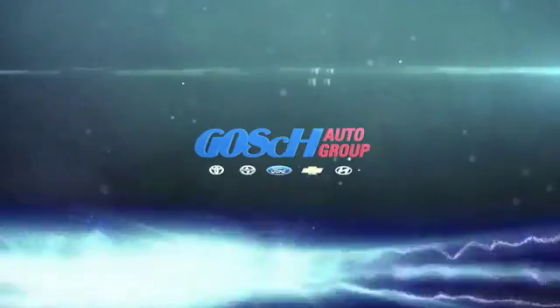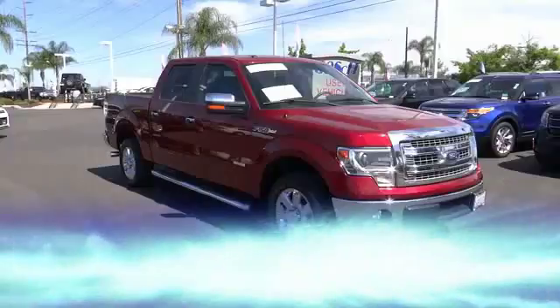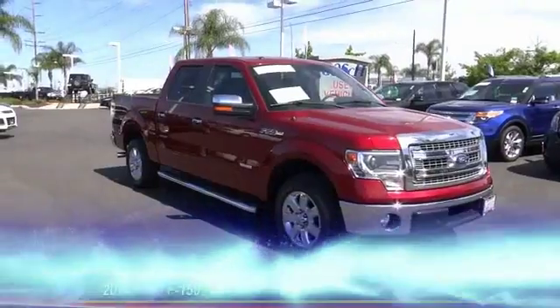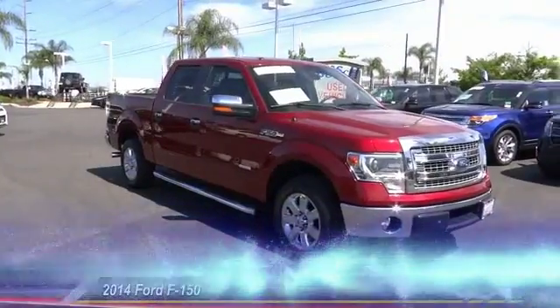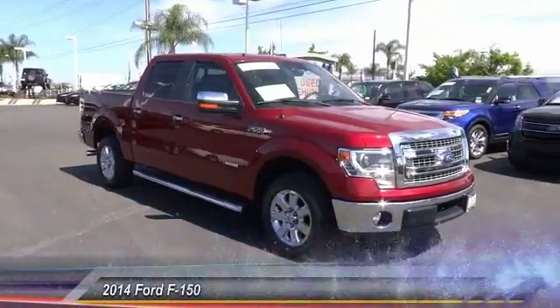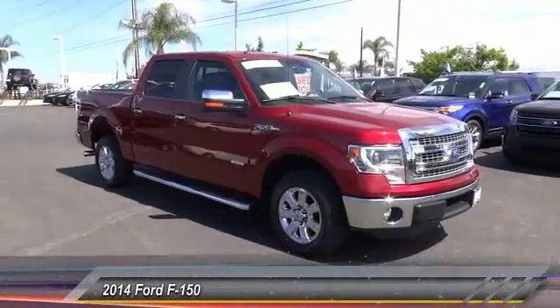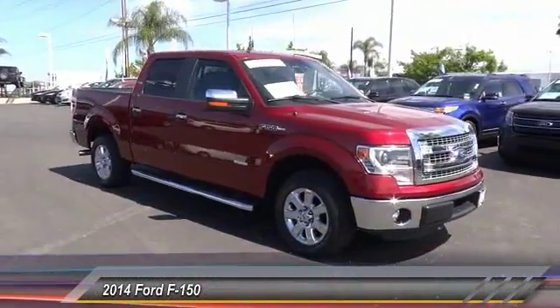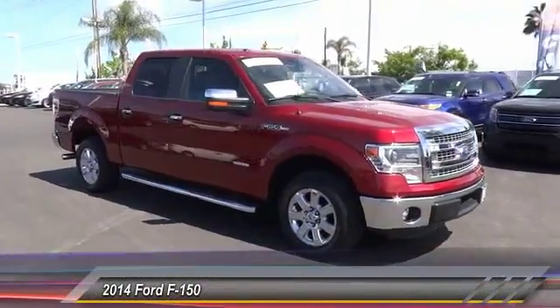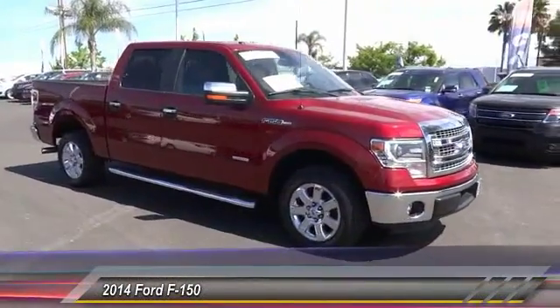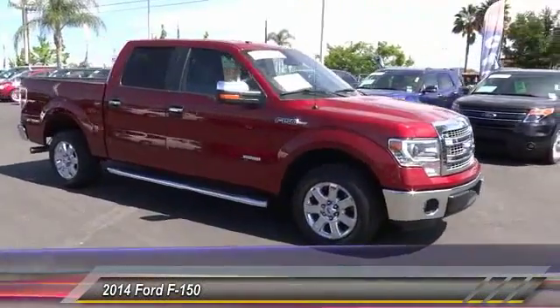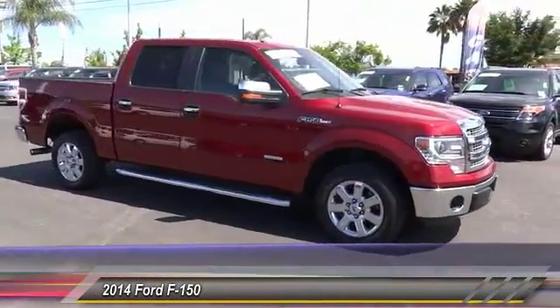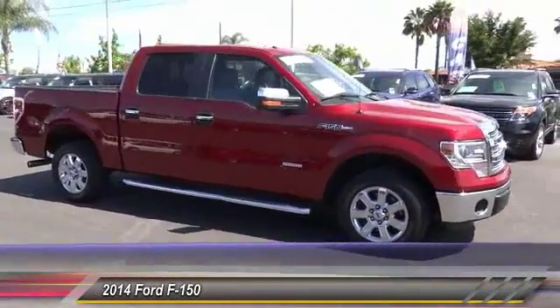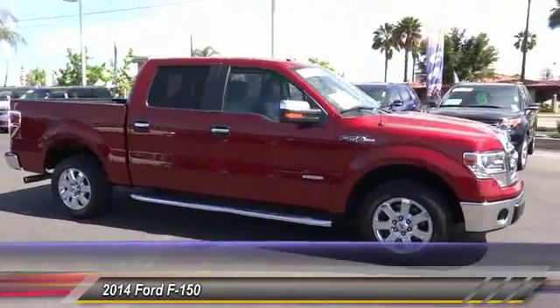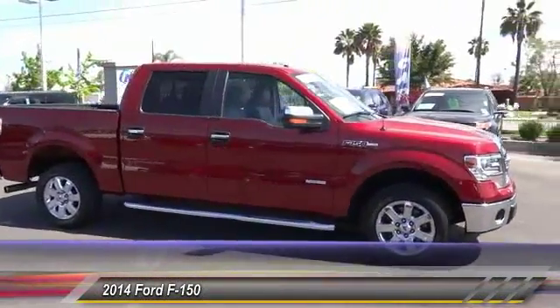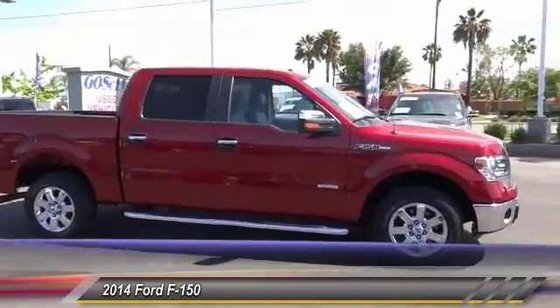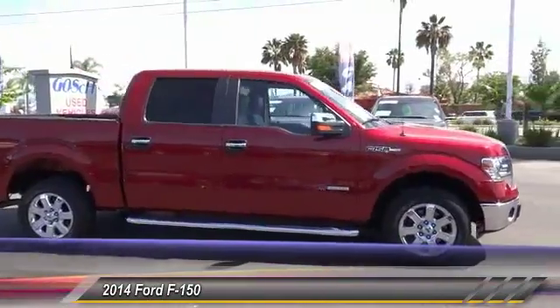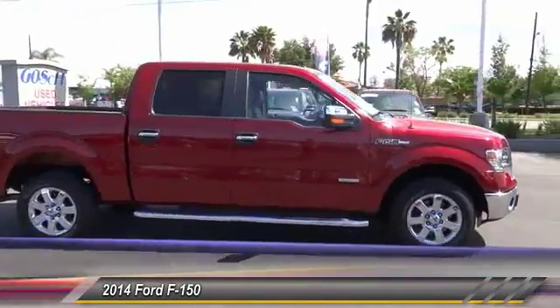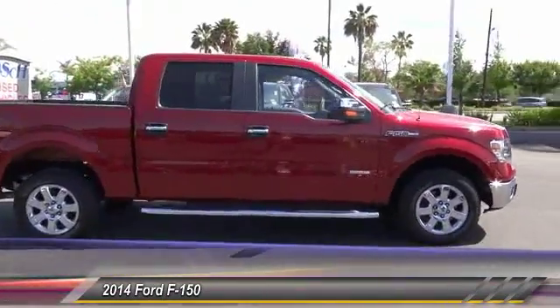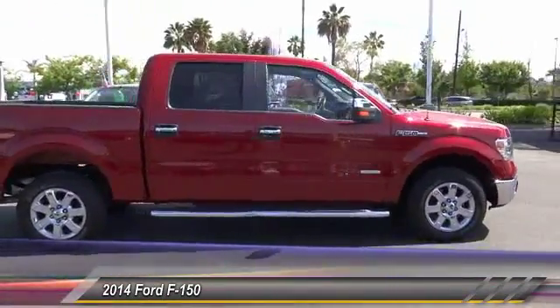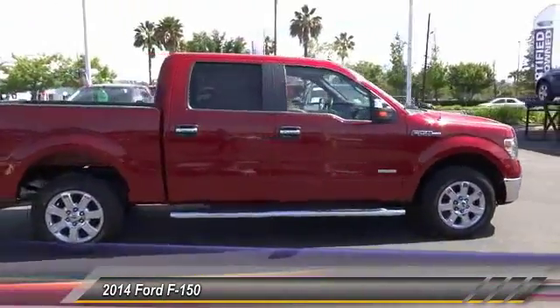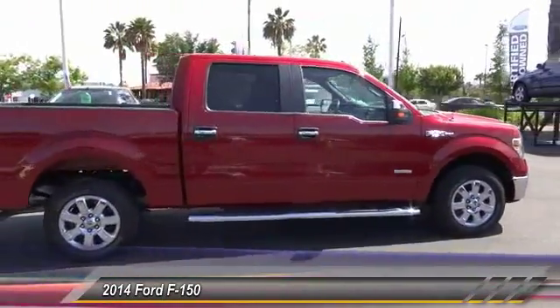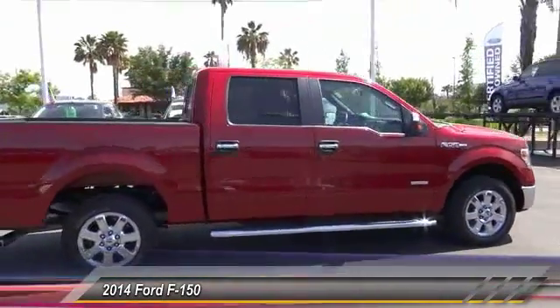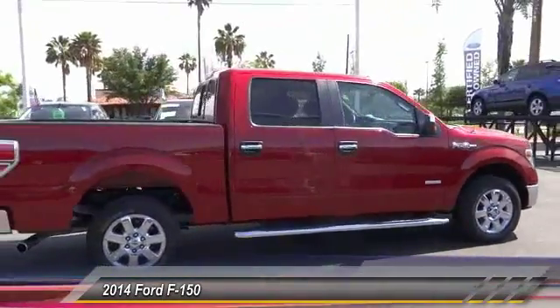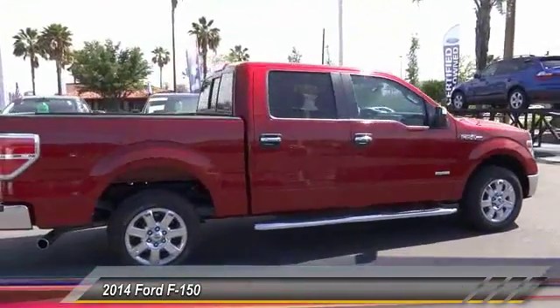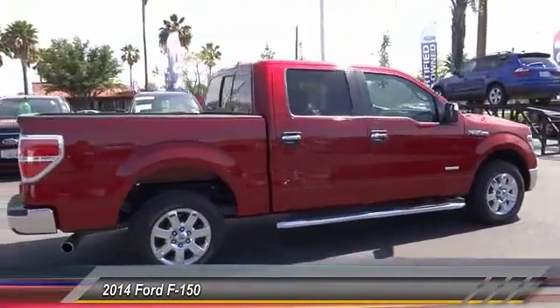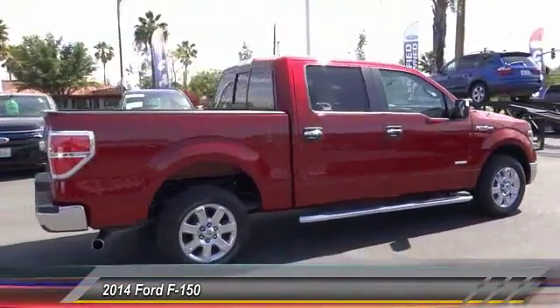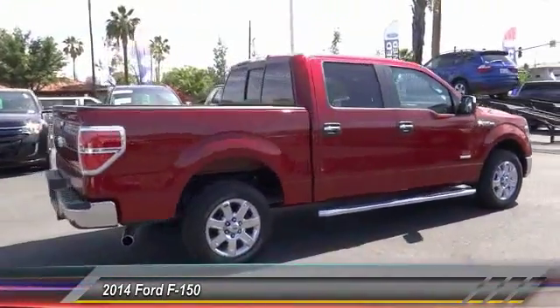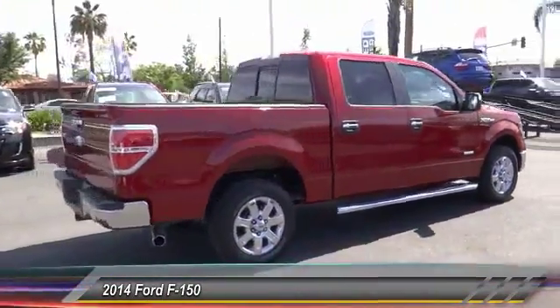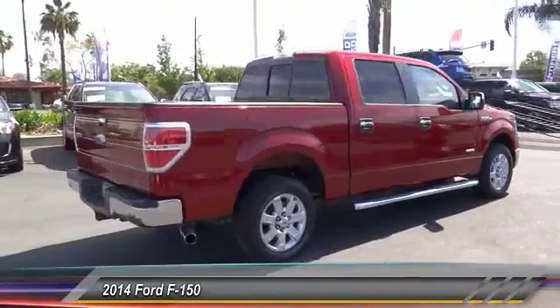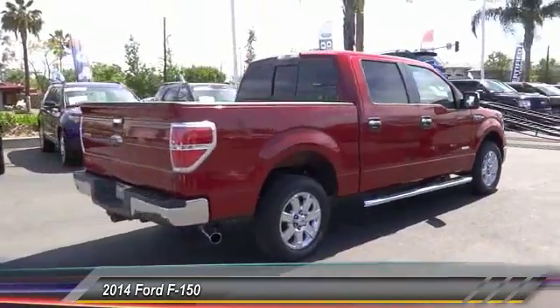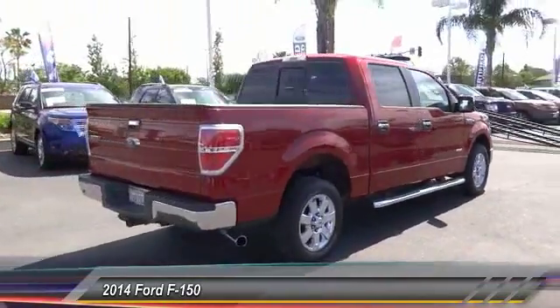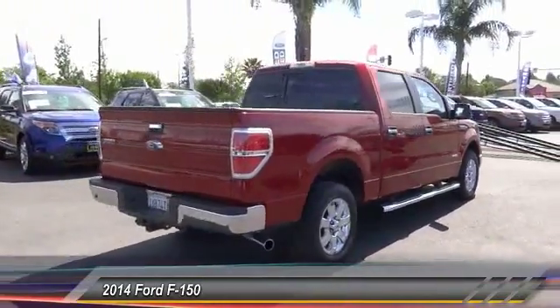The 2014 F-150. A Ford F-150 knows how to handle any situation. It's built to follow orders, no whining, and is priced below $35,000.